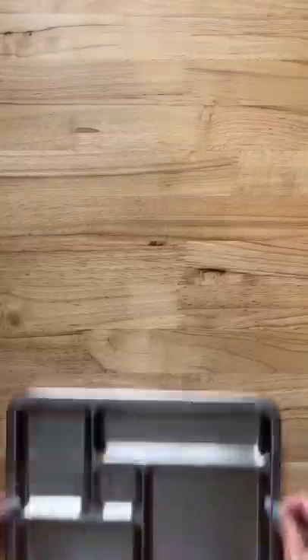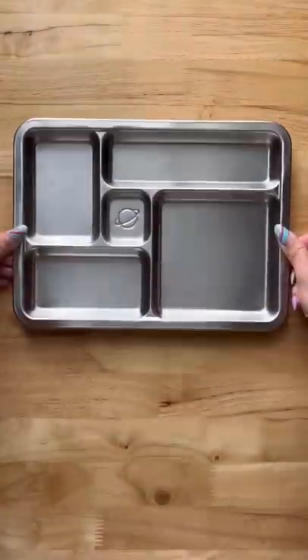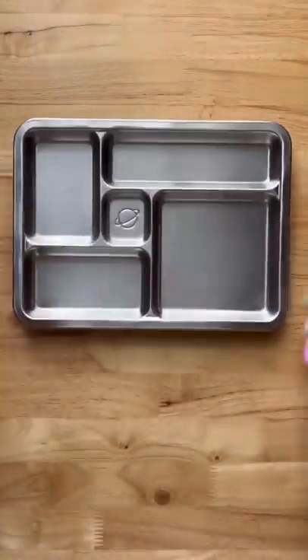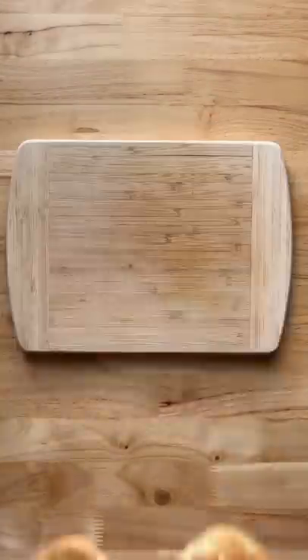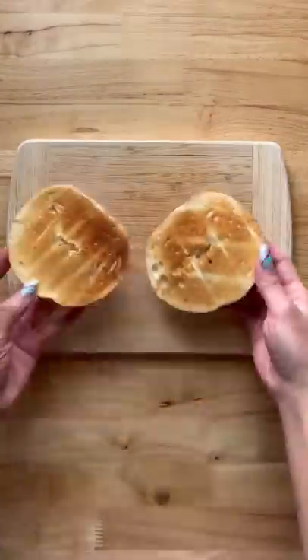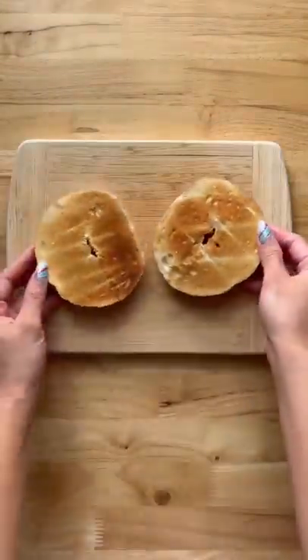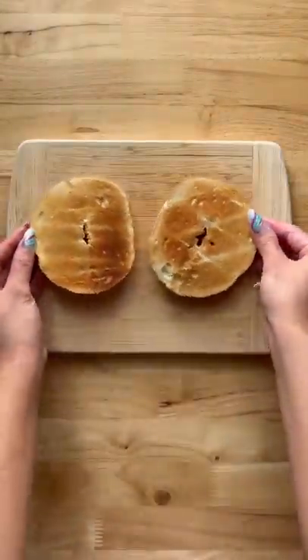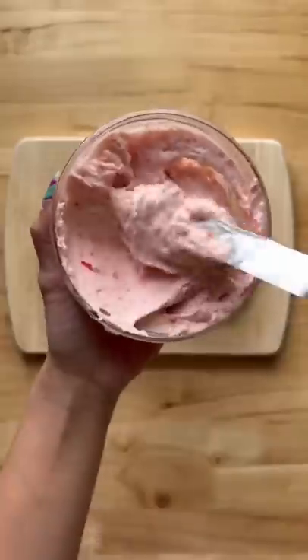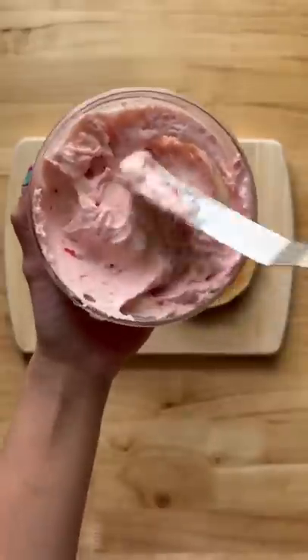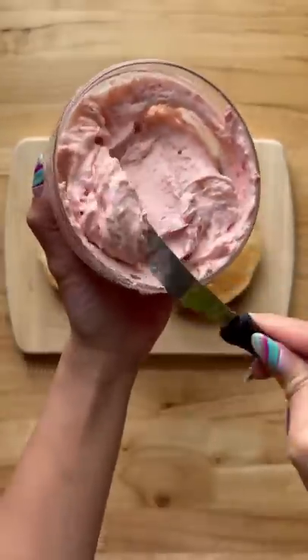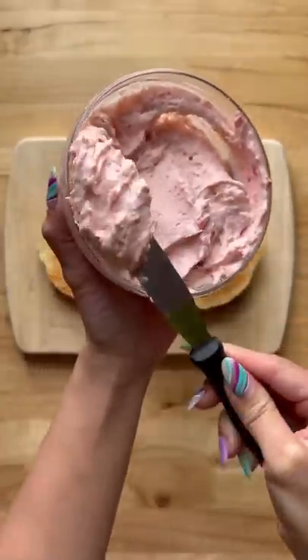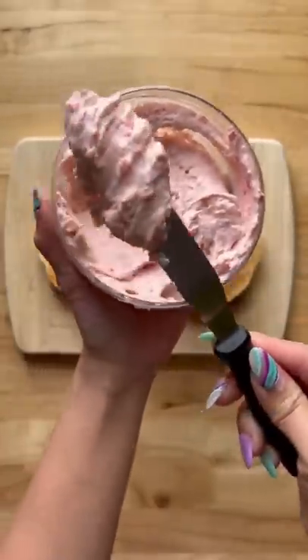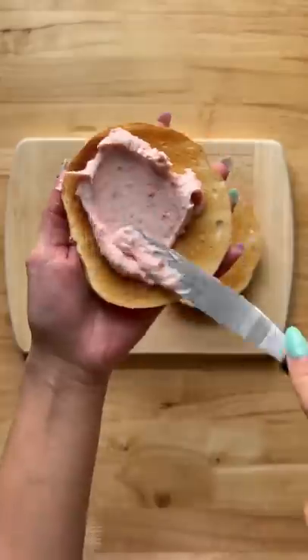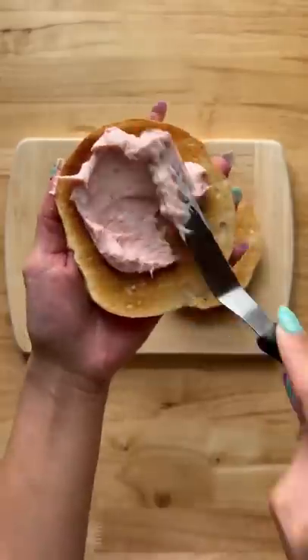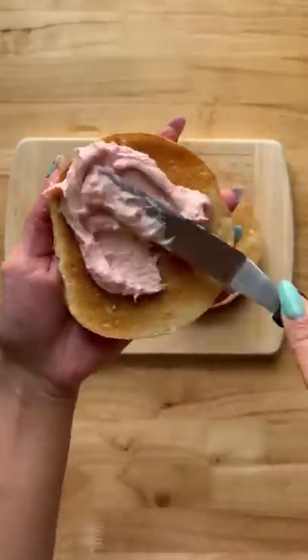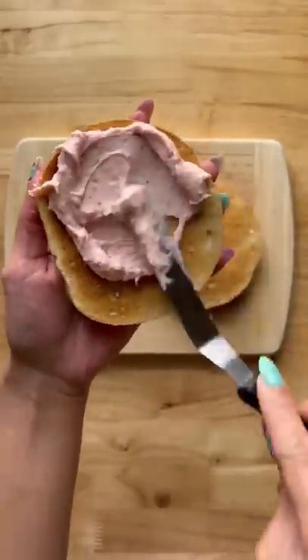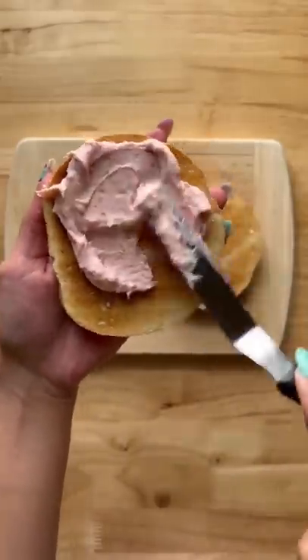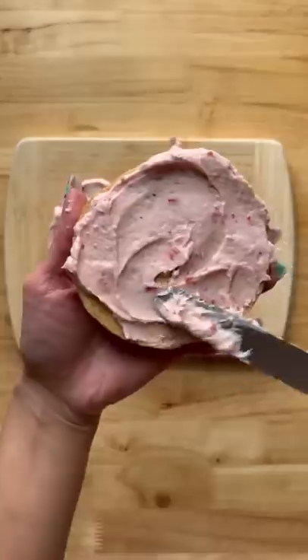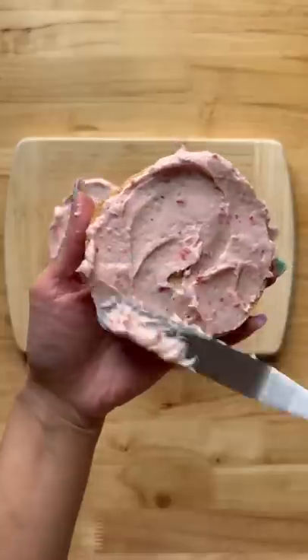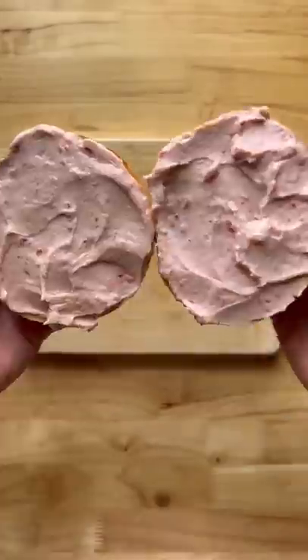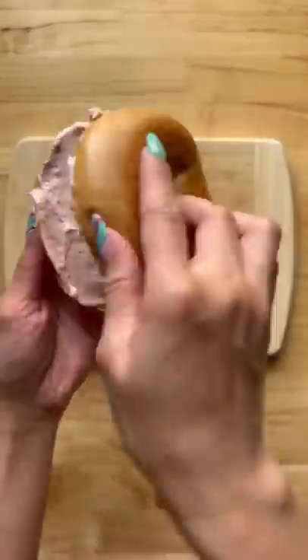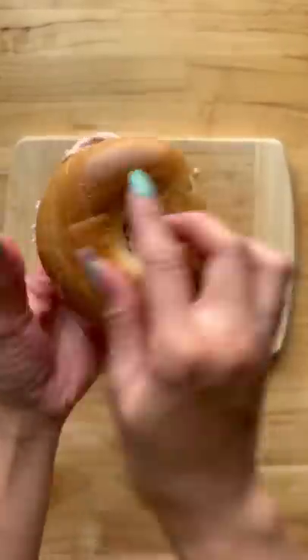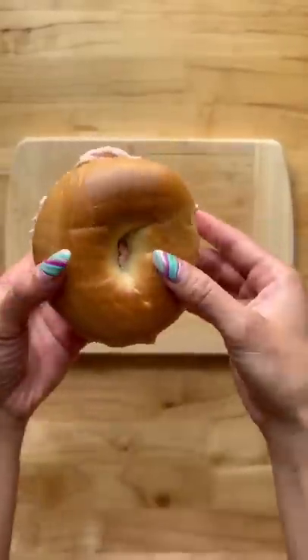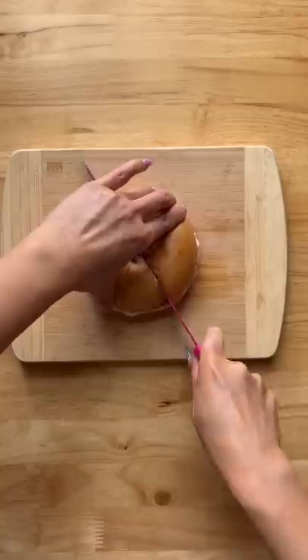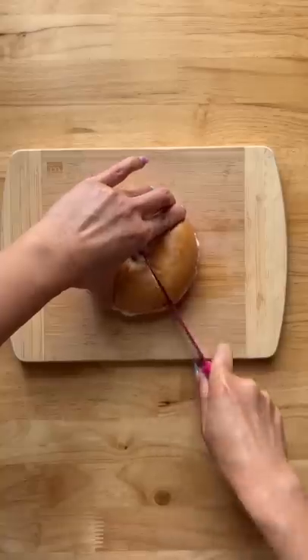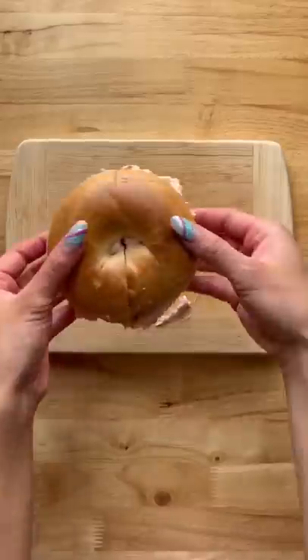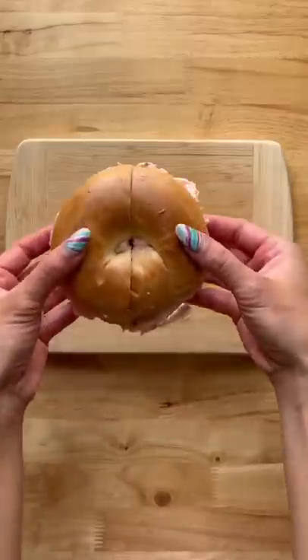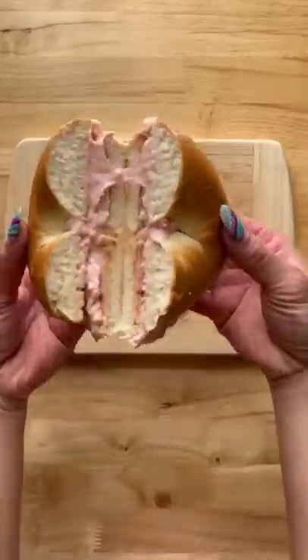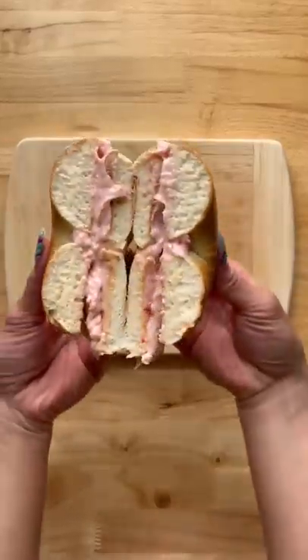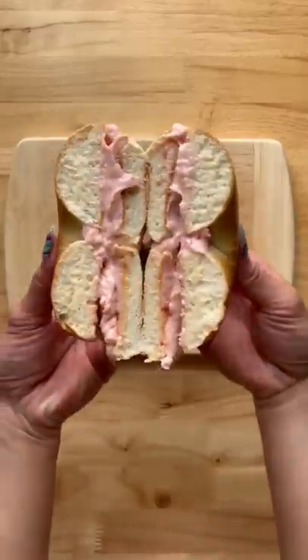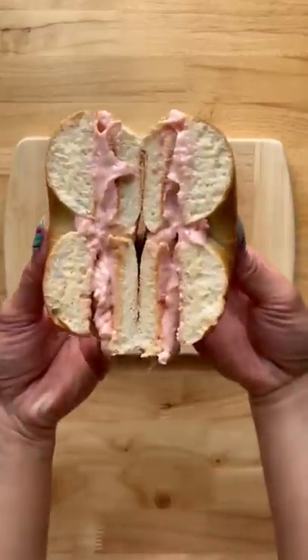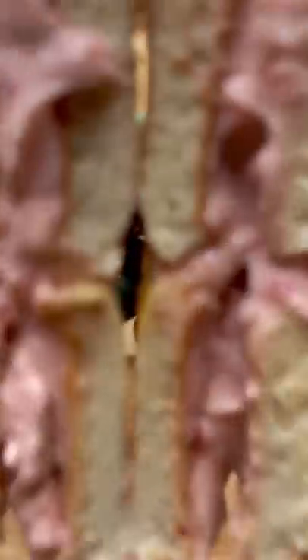Here's what my kids are having for breakfast. I made this delicious strawberry cream cheese and I'm just going to spread that on a toasted bagel, cut it in half — they're just going to share this for now.